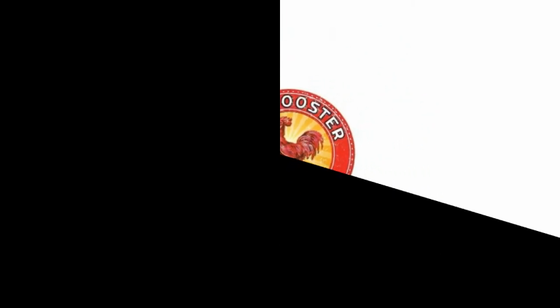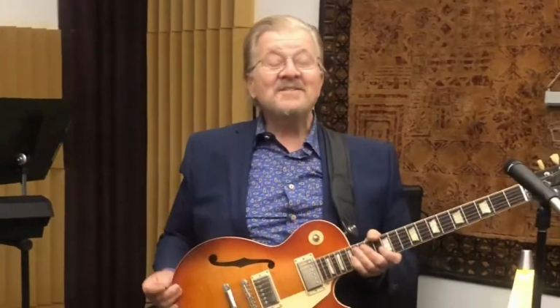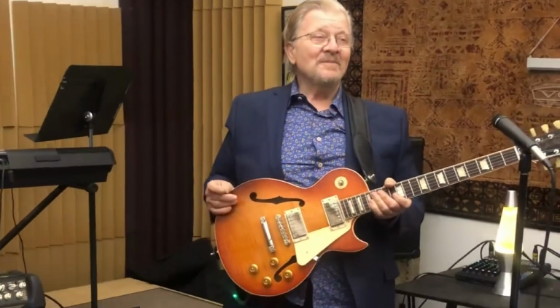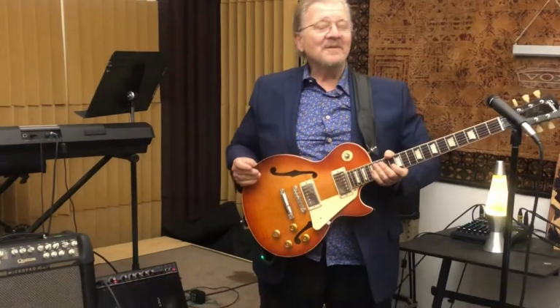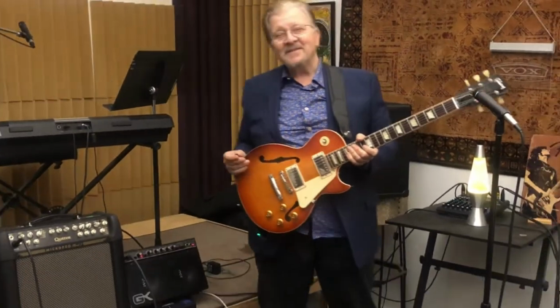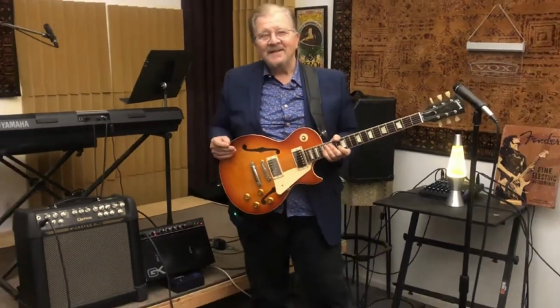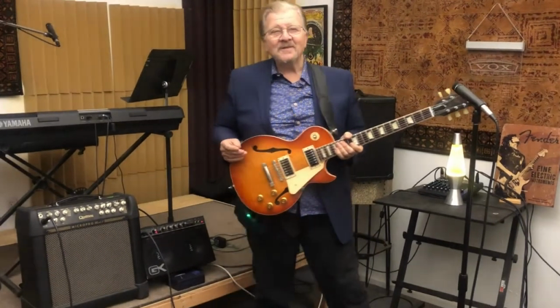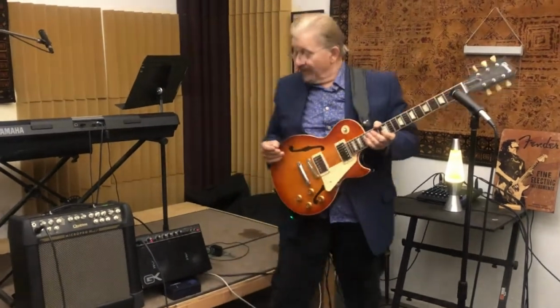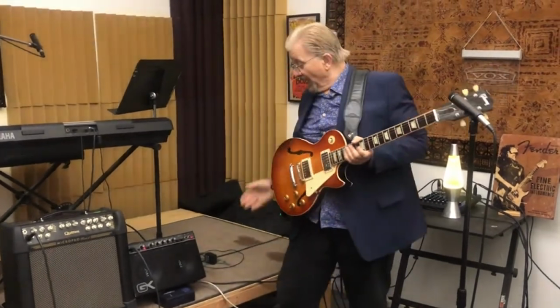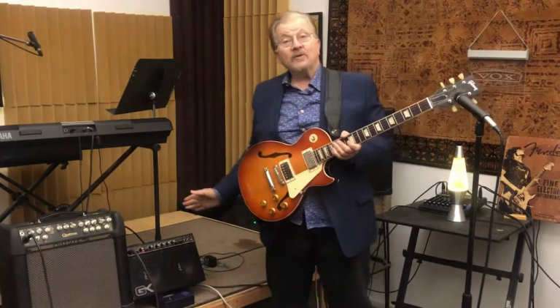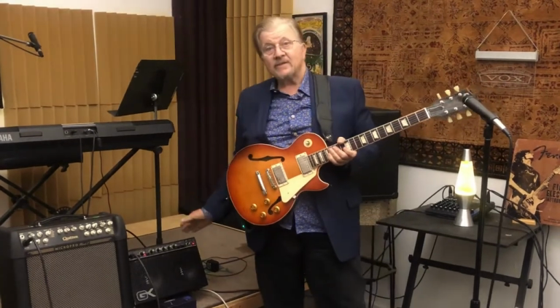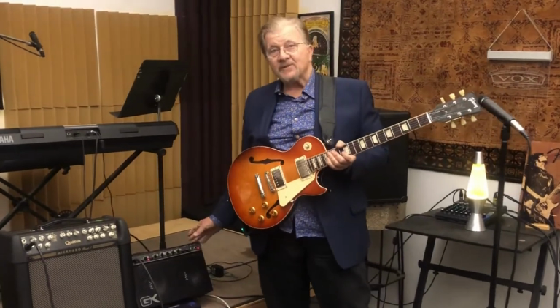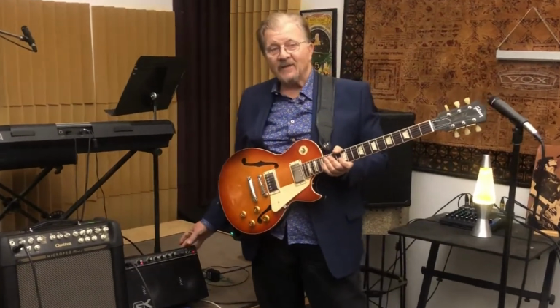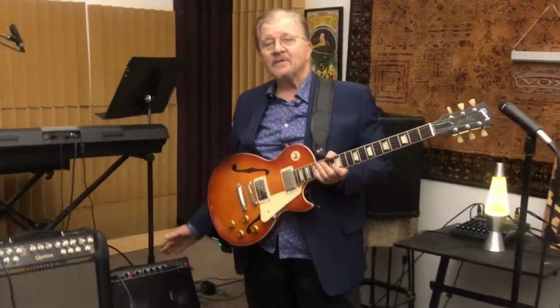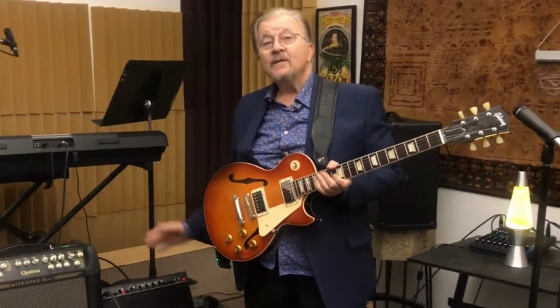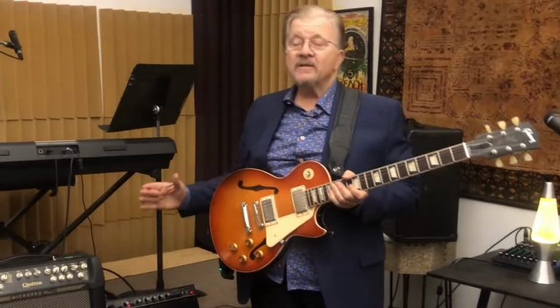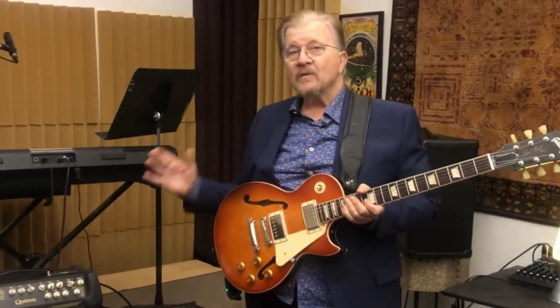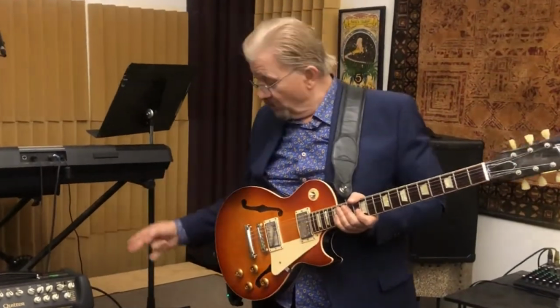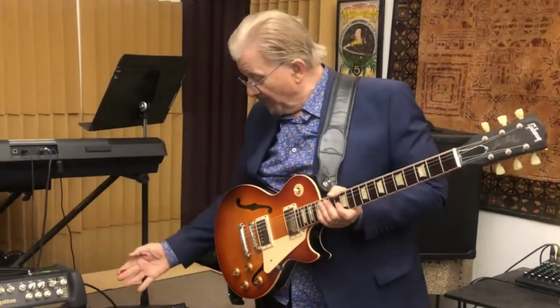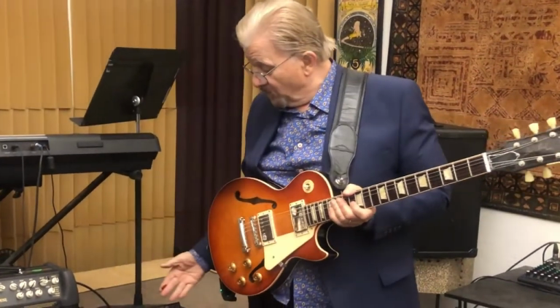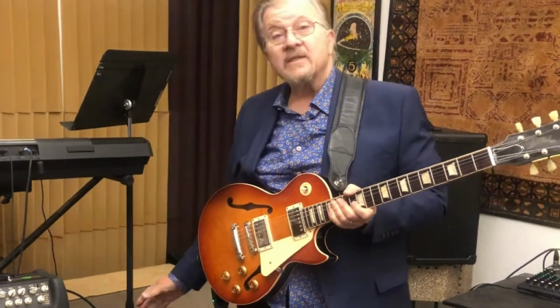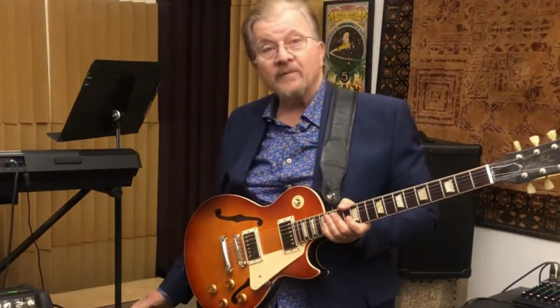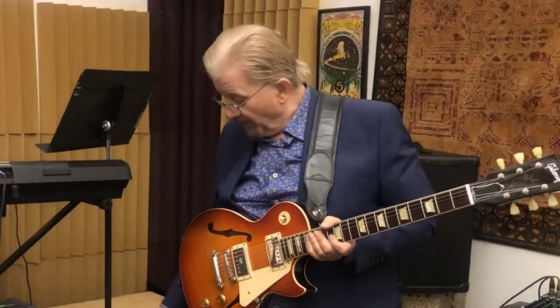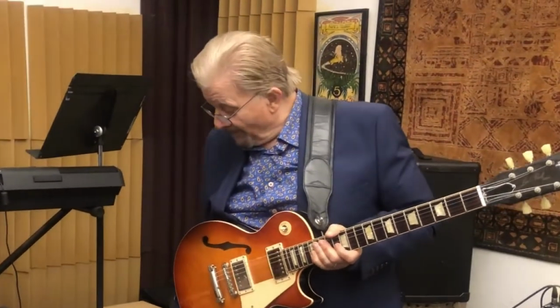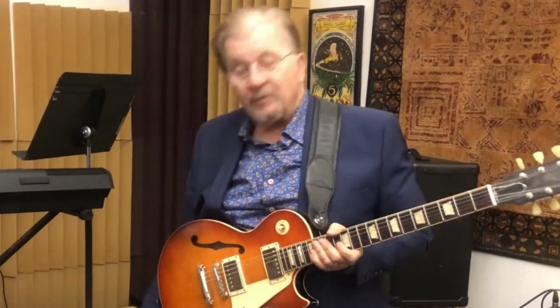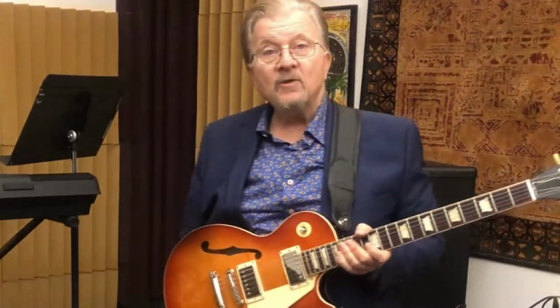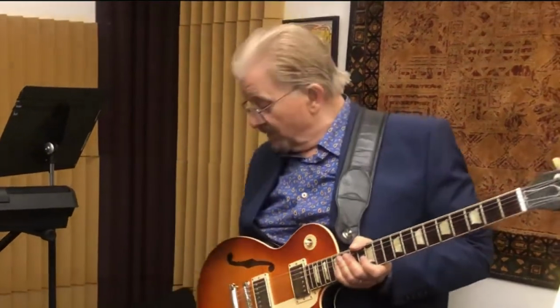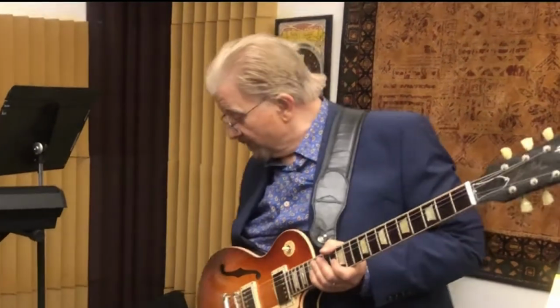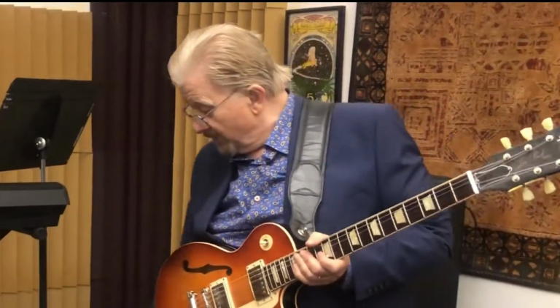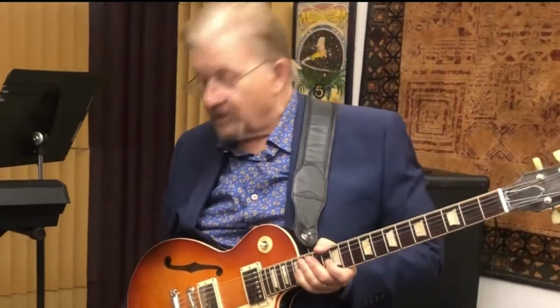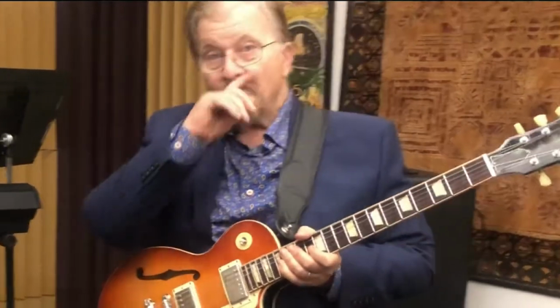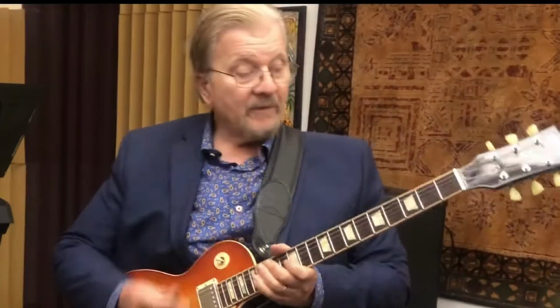This is Gene Thorpe from Little Red Wrister TV, and we're here this morning after the speaker change-out. We're going to be putting the video up on how we took this amplifier apart and put the new pile of speakers into the amplifier.